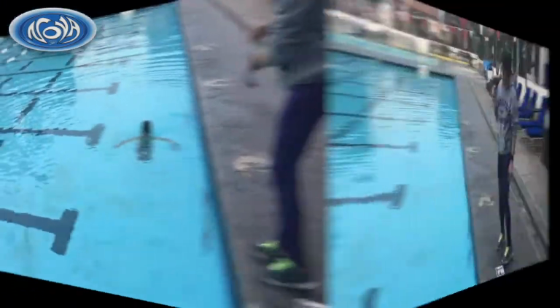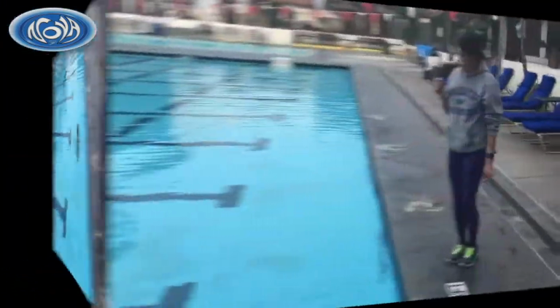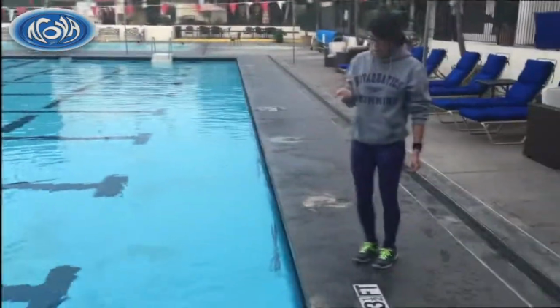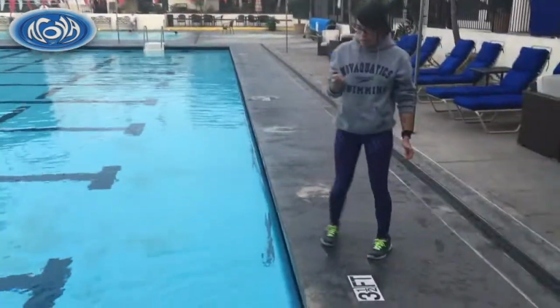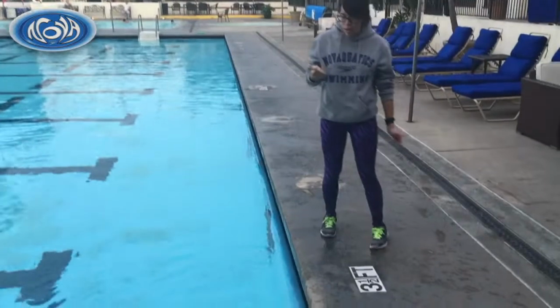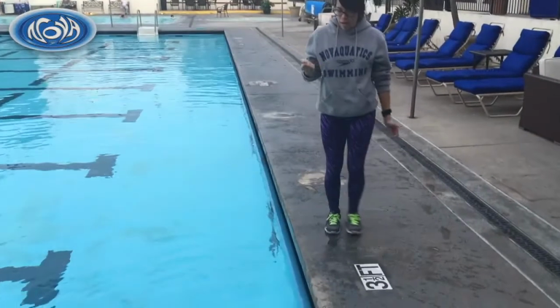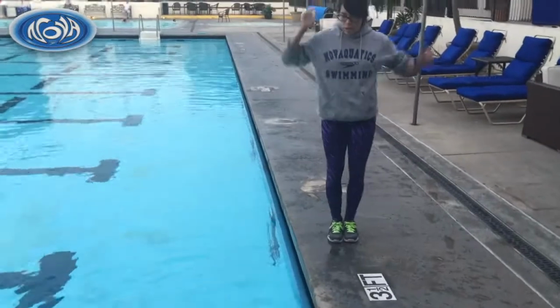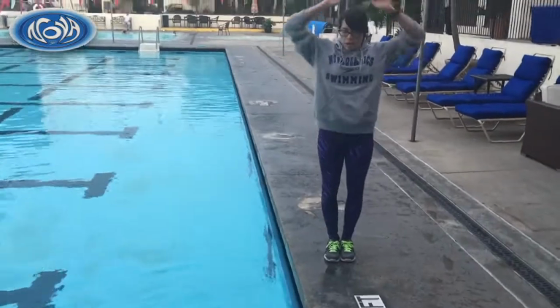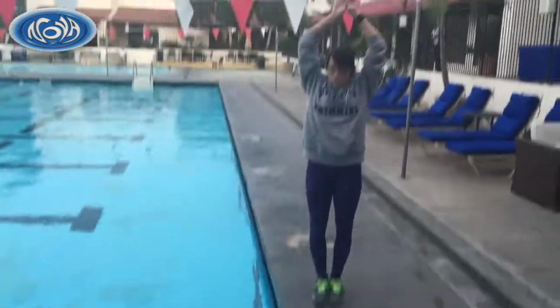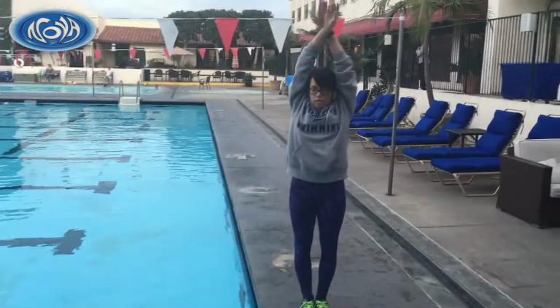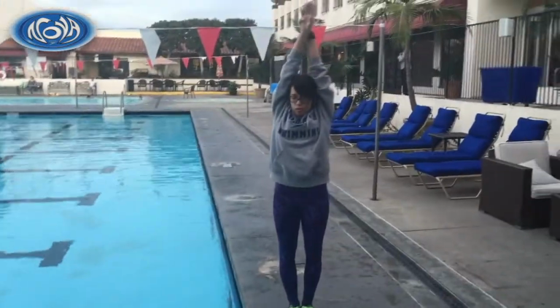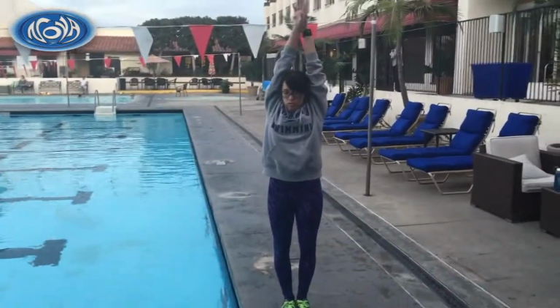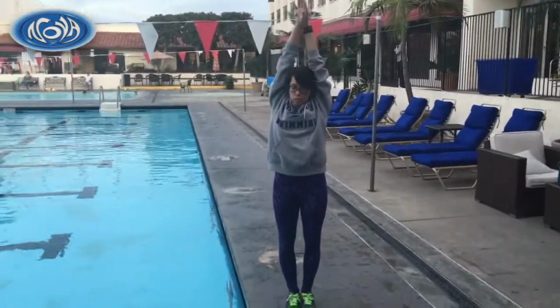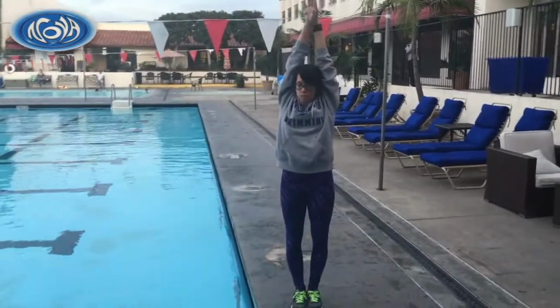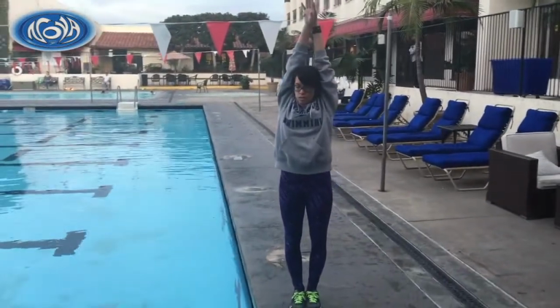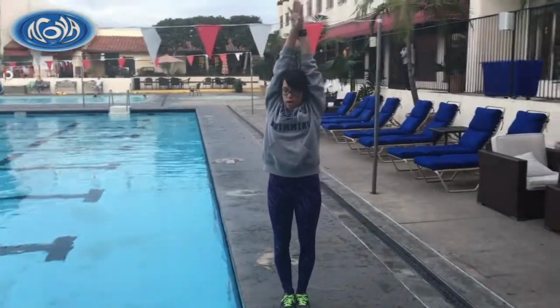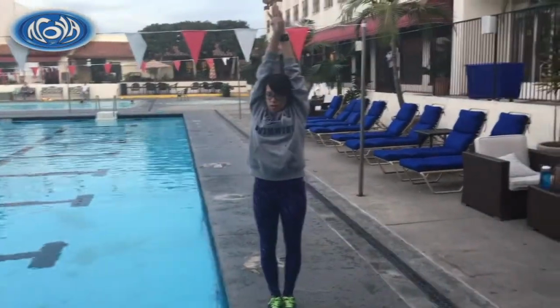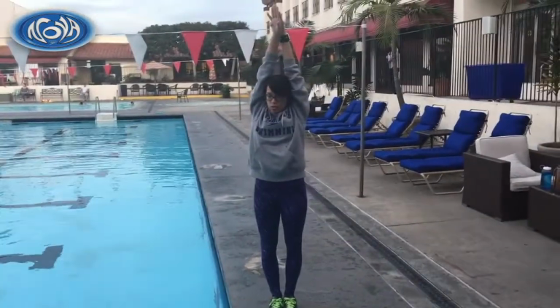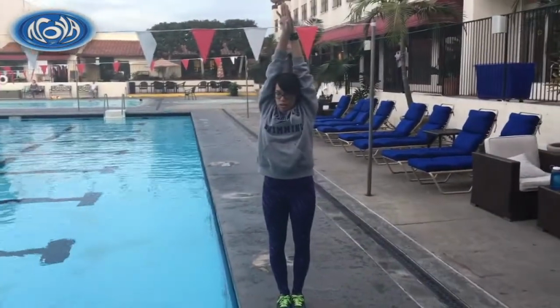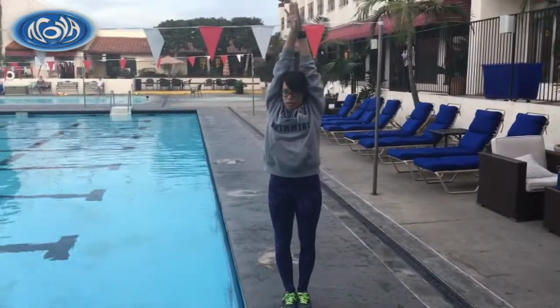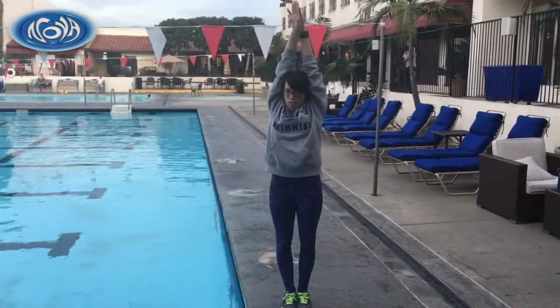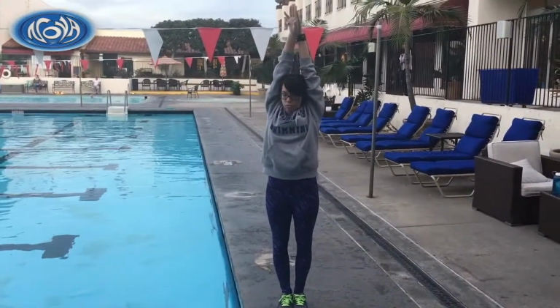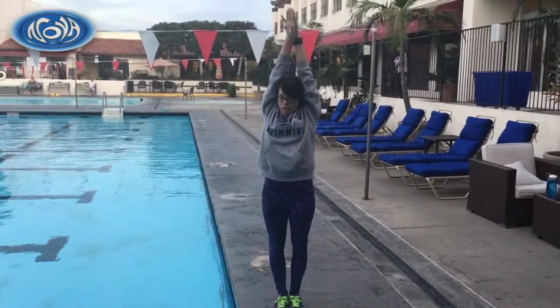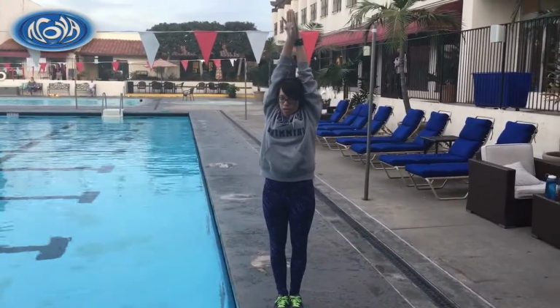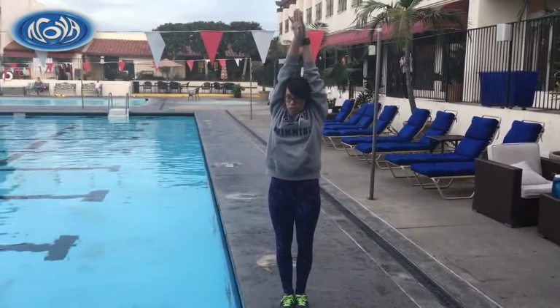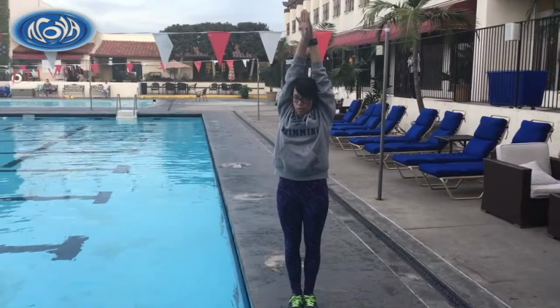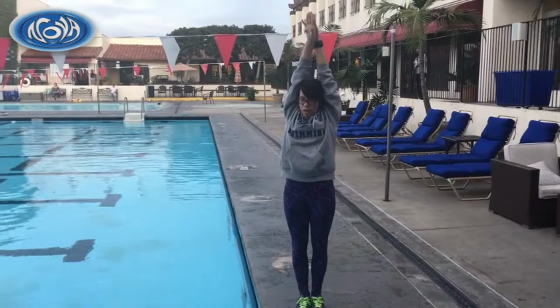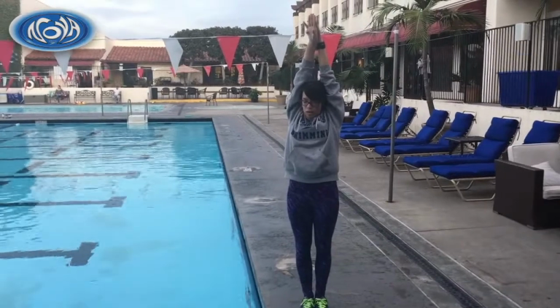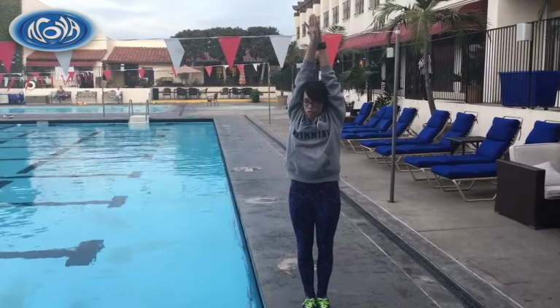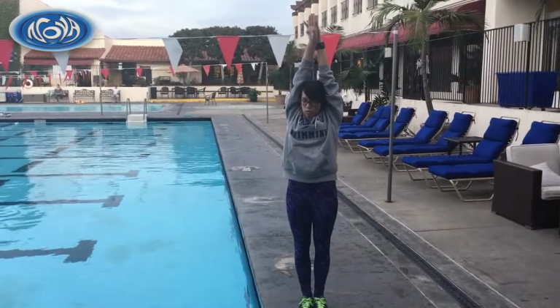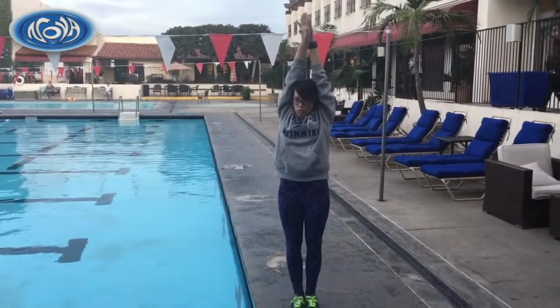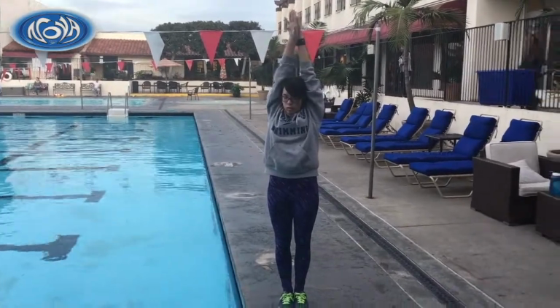Stand up right here. Arms up straight, squeeze, squeeze your belly, squeeze your bottom, squeeze the pull buoy.